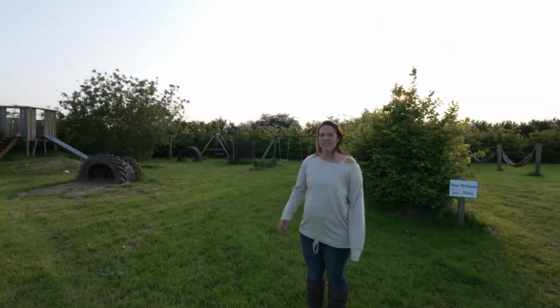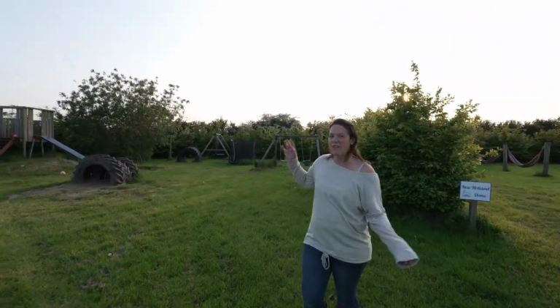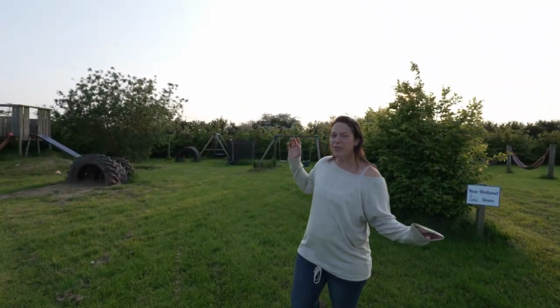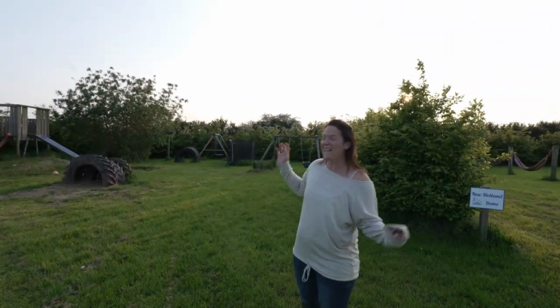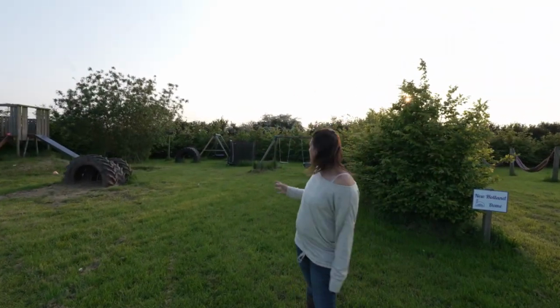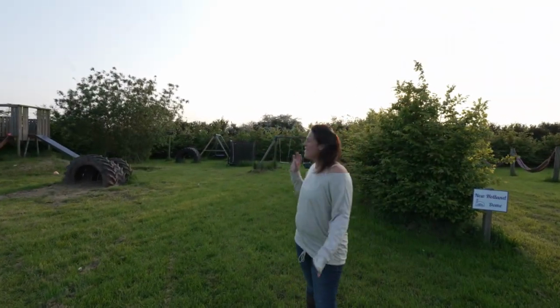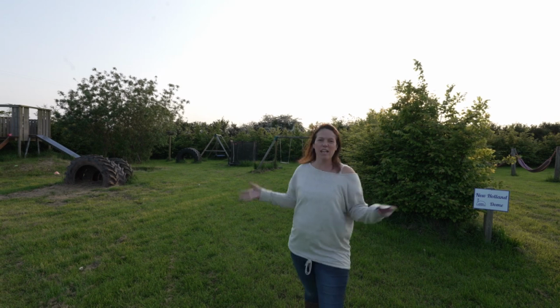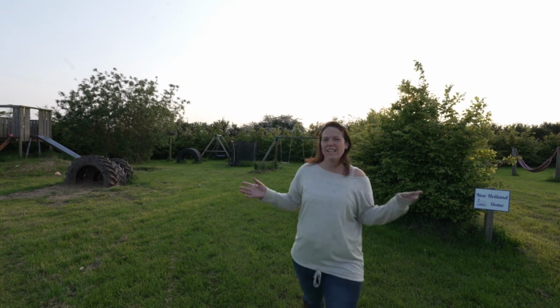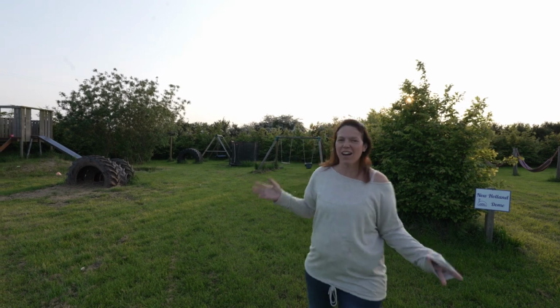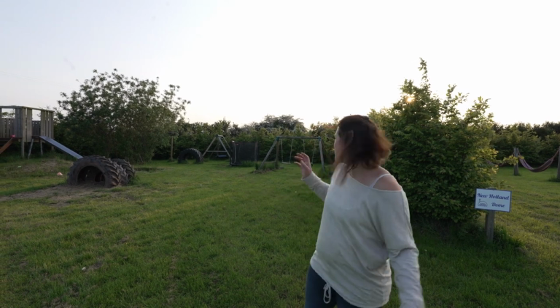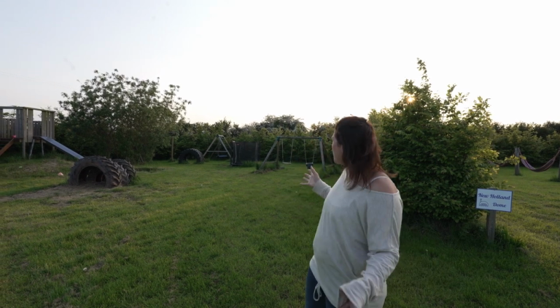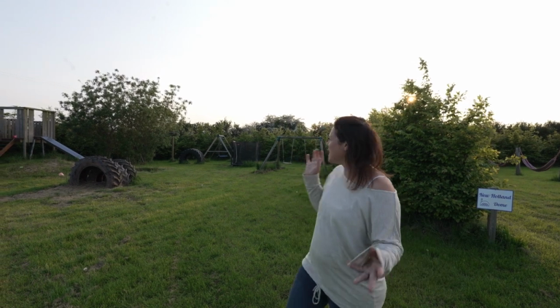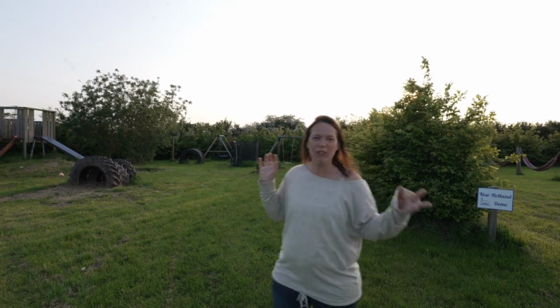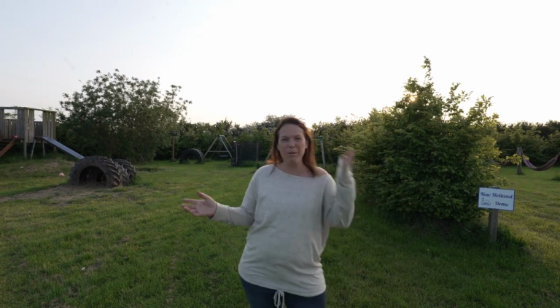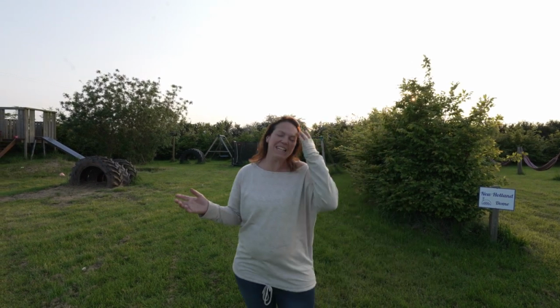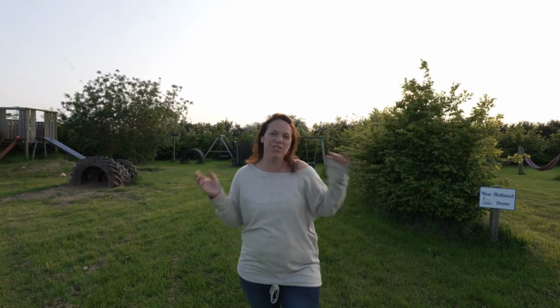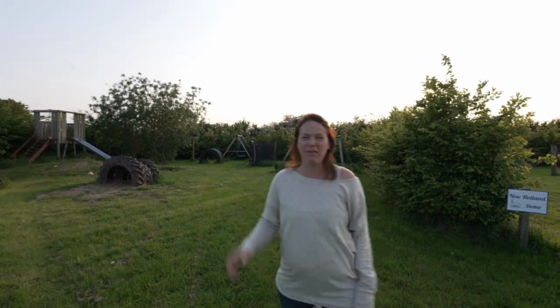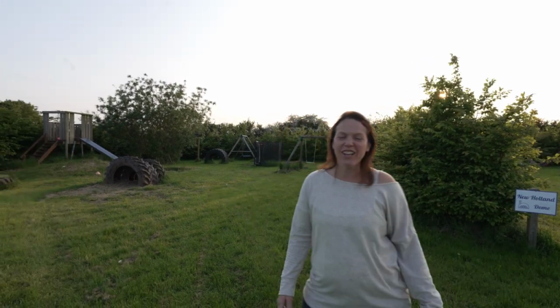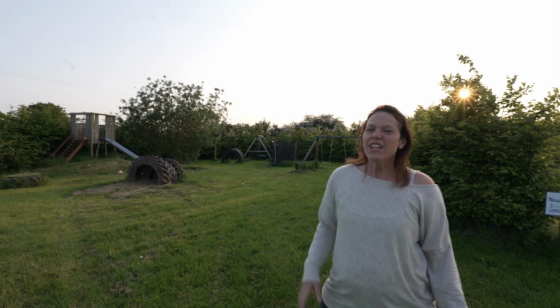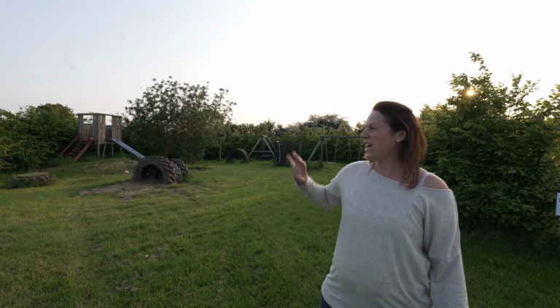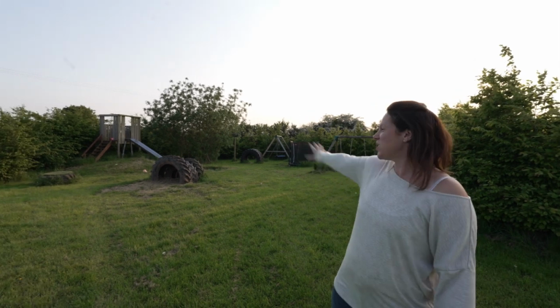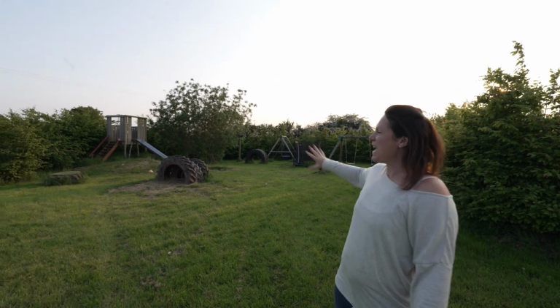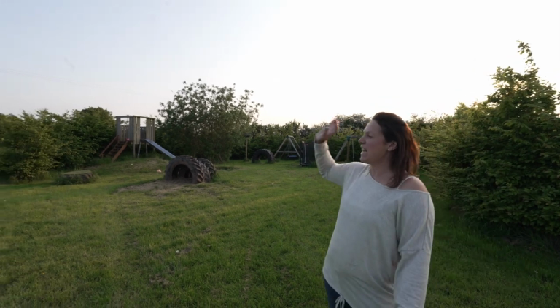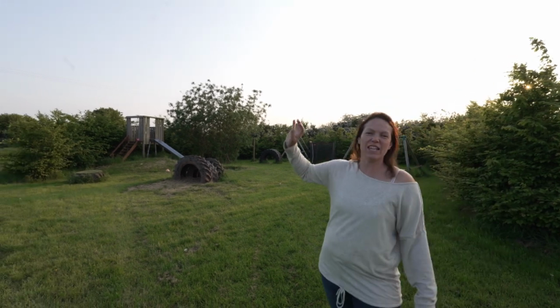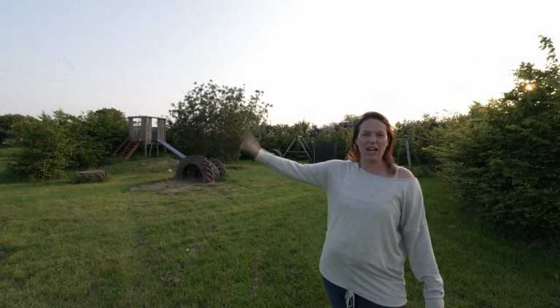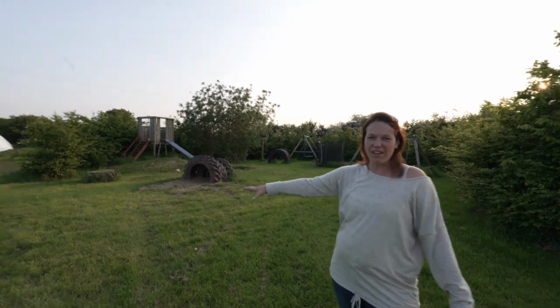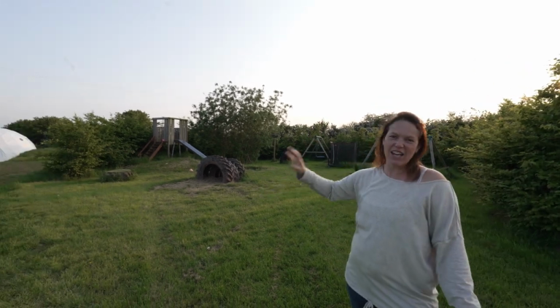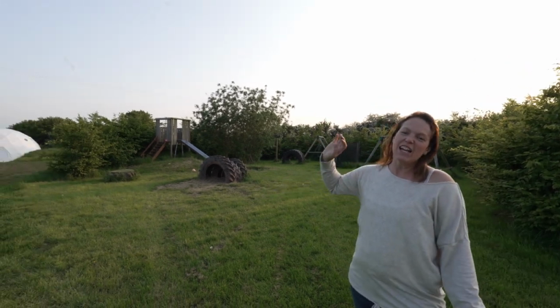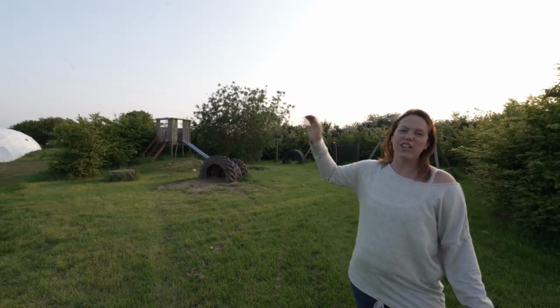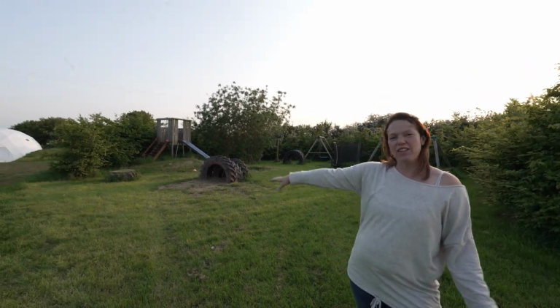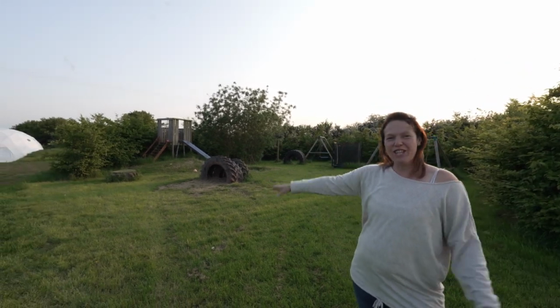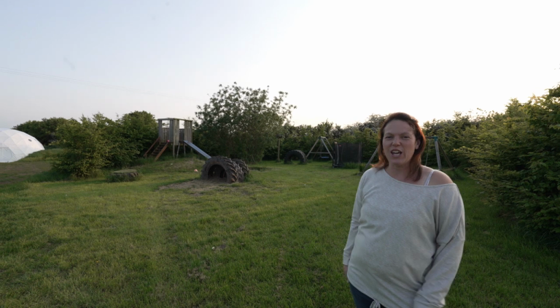Over here you'll find the kids' play area — there's a sandpit, a slide, some swings, a little trampoline, and some tyres to play on. That's just up here next to the campfire area, and then you go further down to the event dome. But let me take you into New Holland Dome.